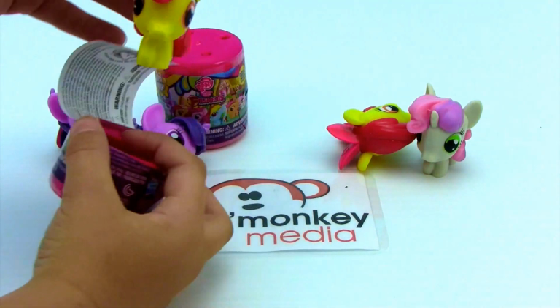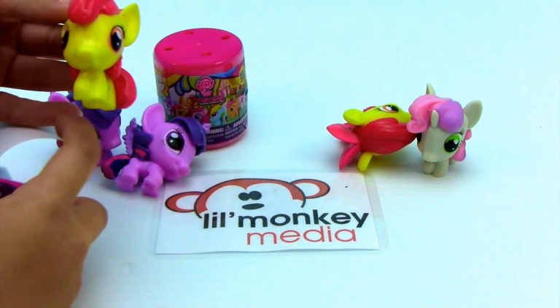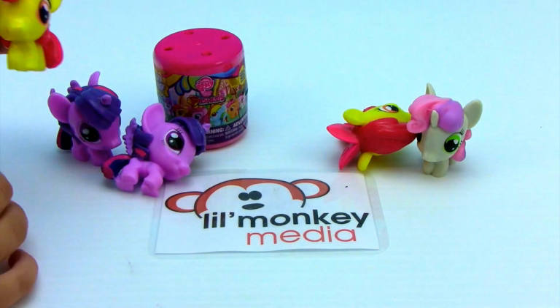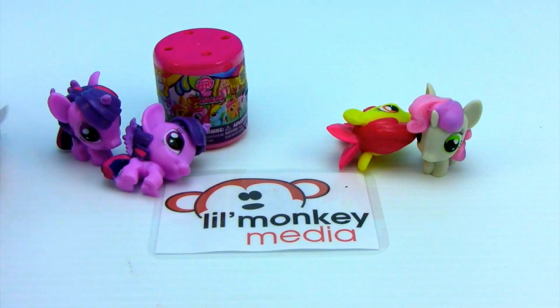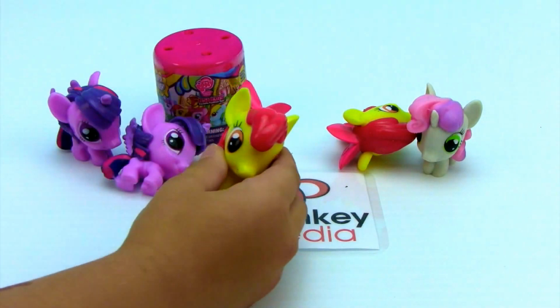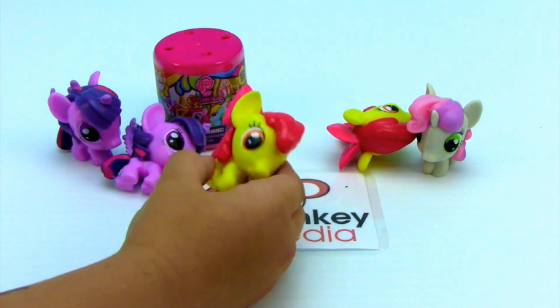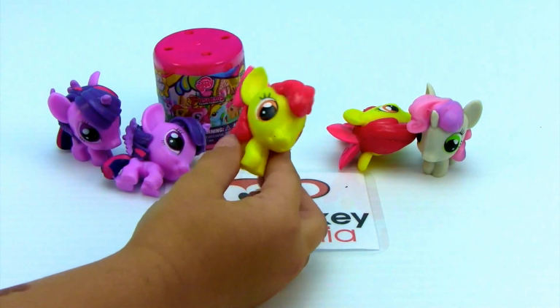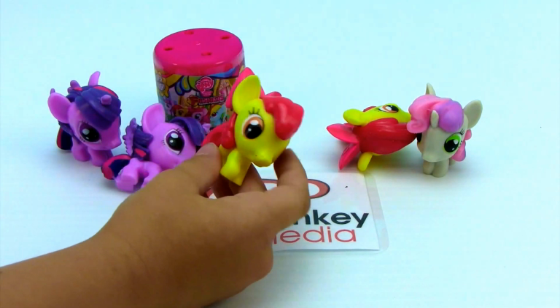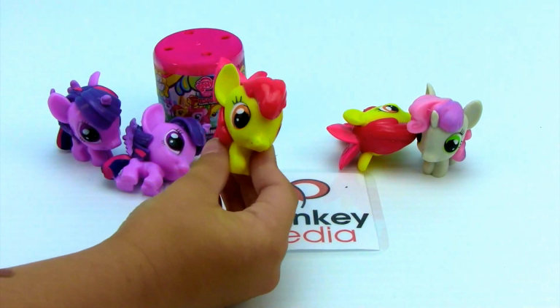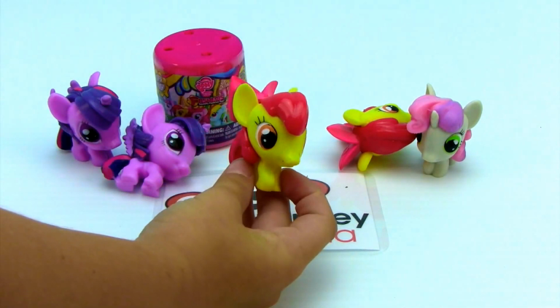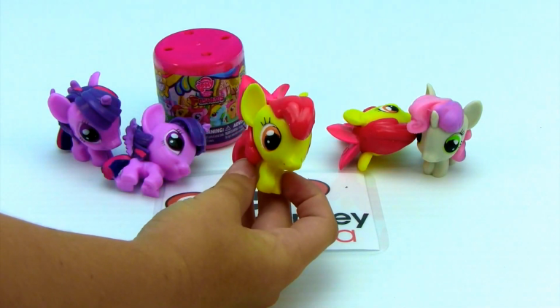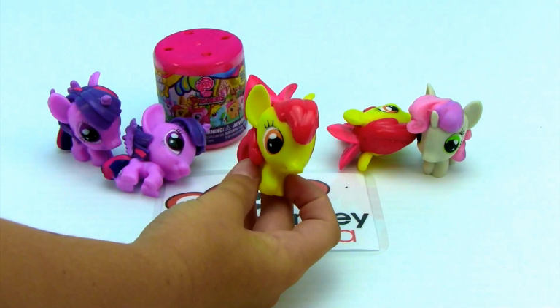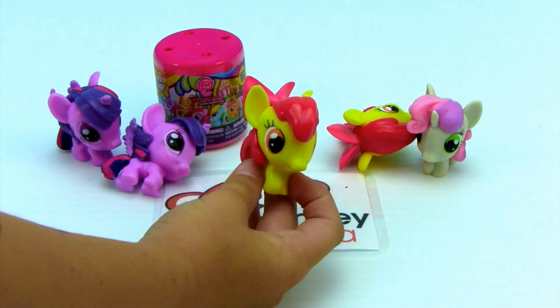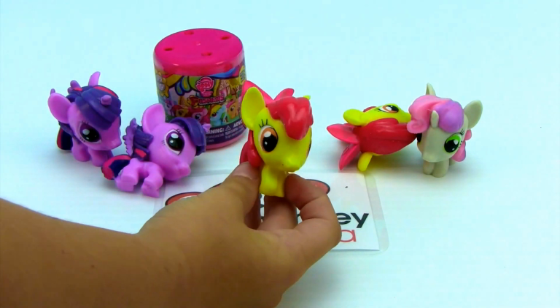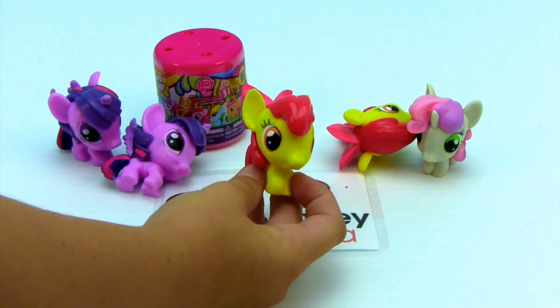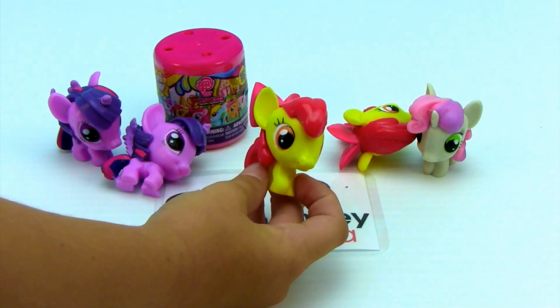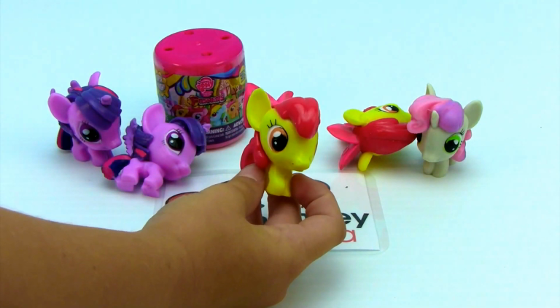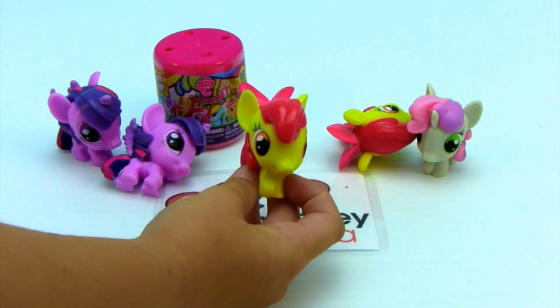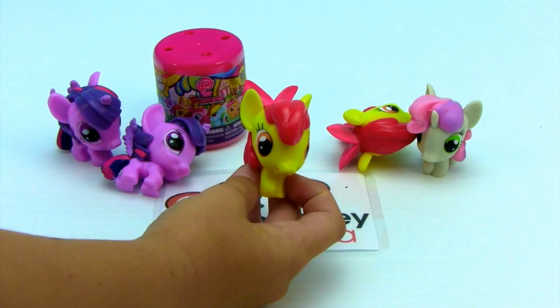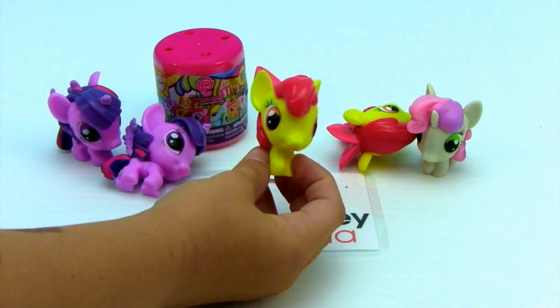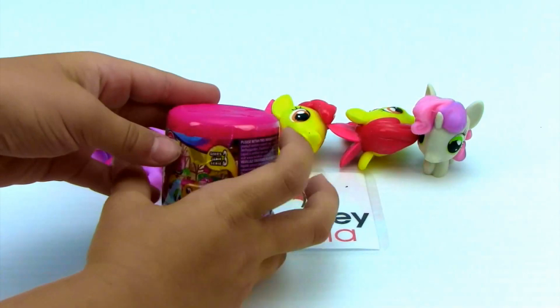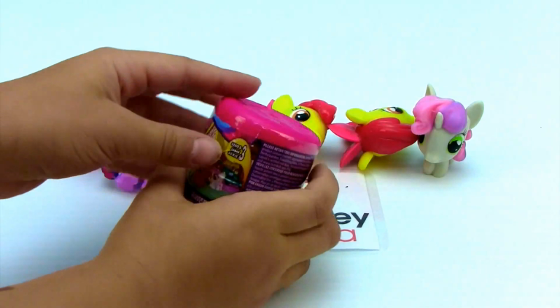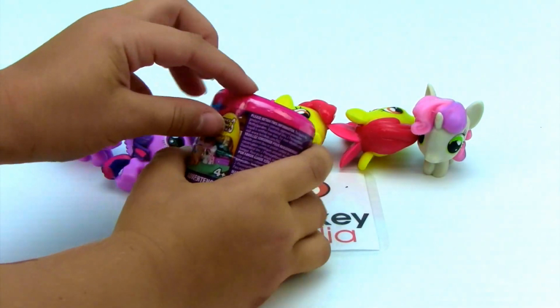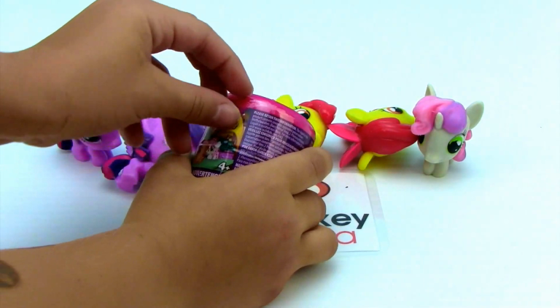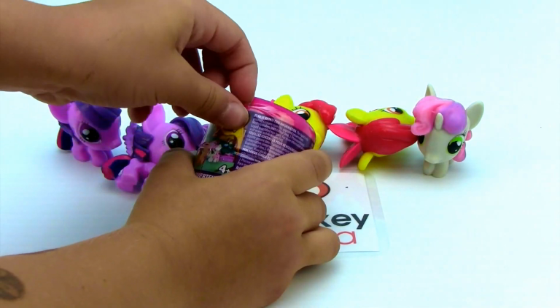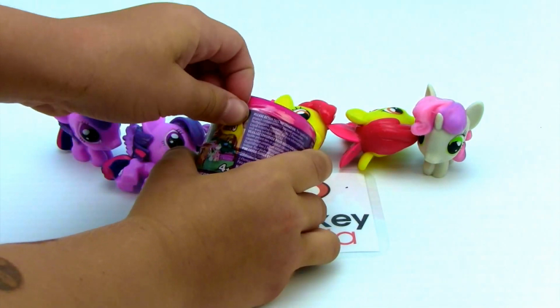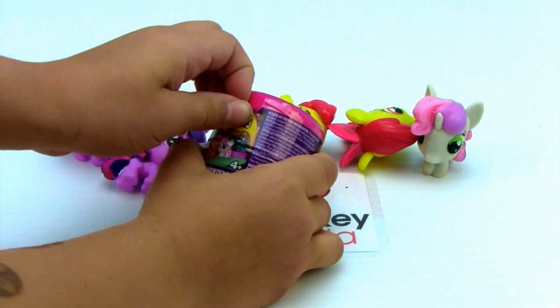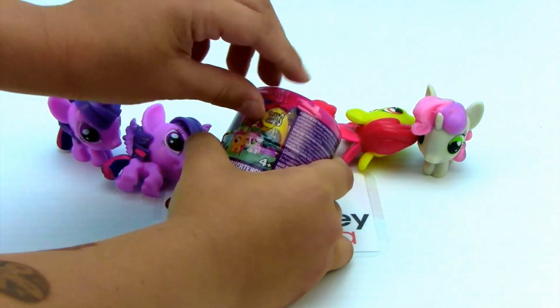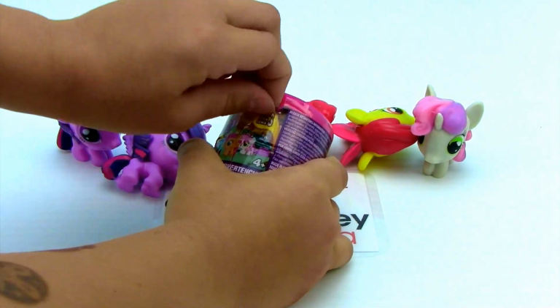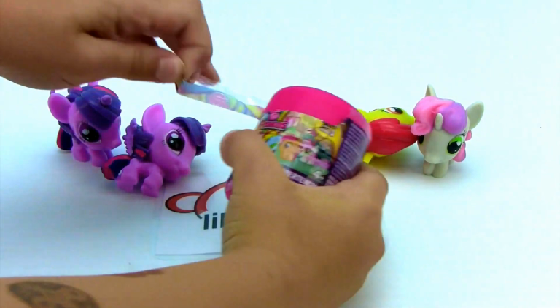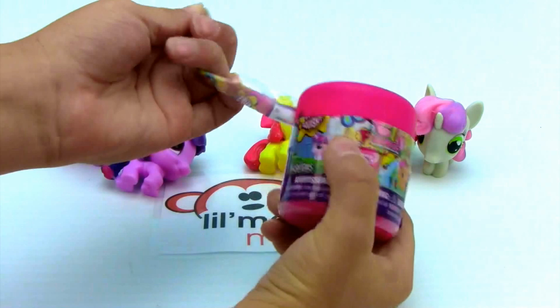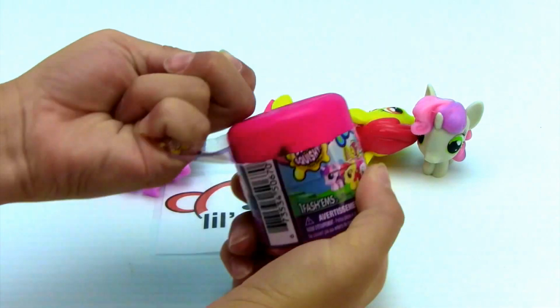We got another one of Fluttershy's sister. Lots of duplicates. She's super sweet though. I wonder what we'll have in our next one — and not a duplicate, I hope.